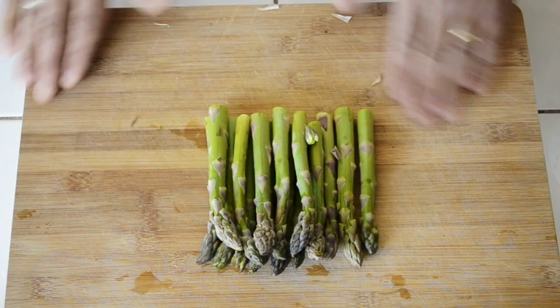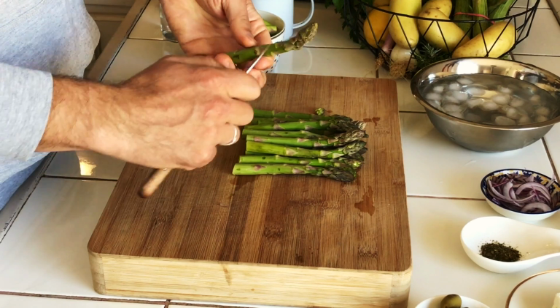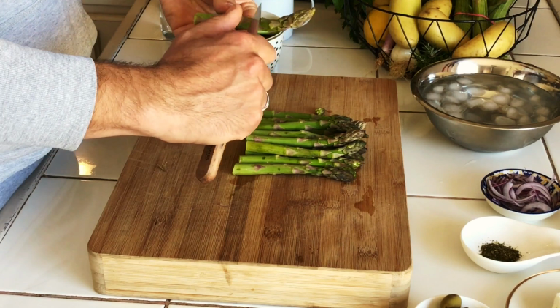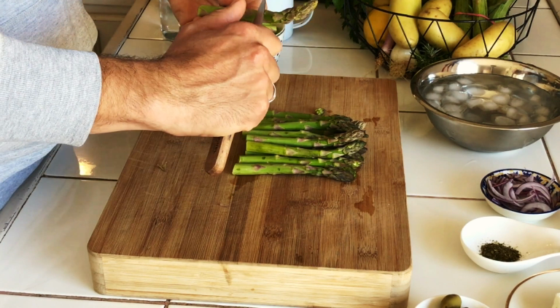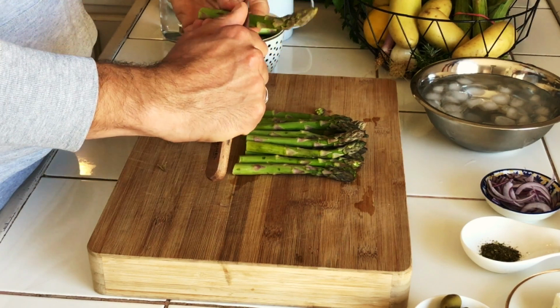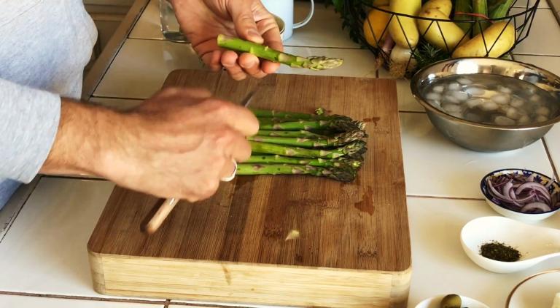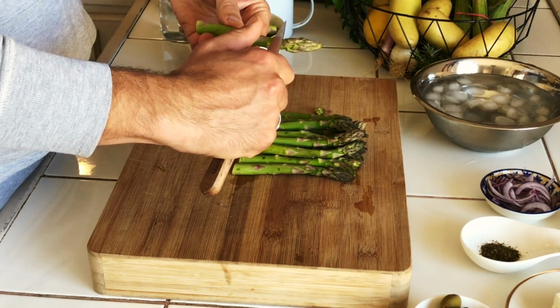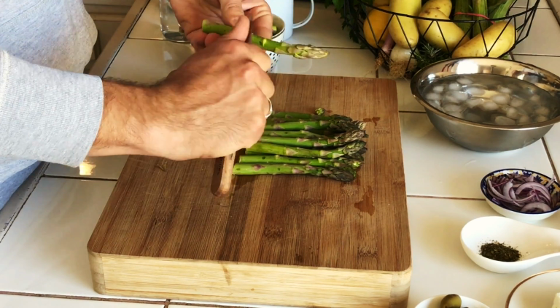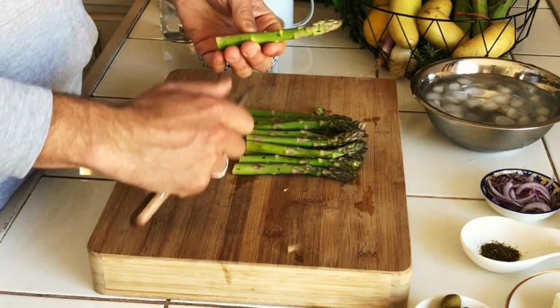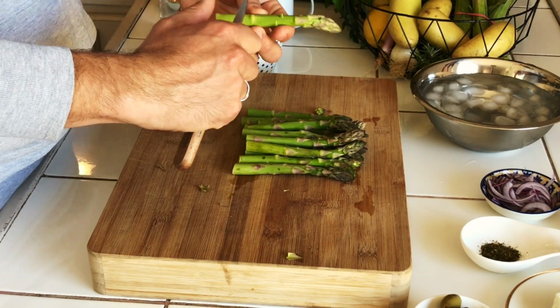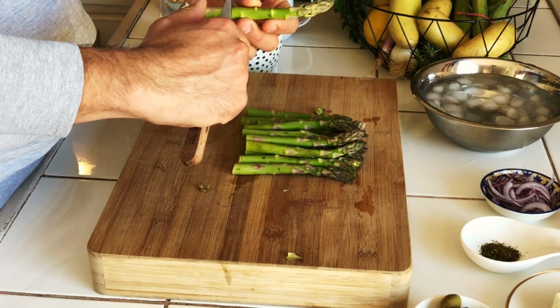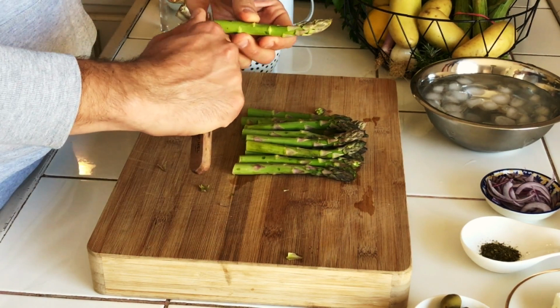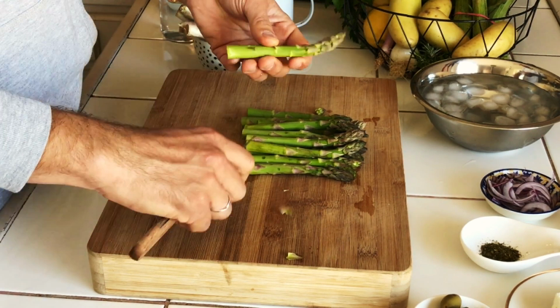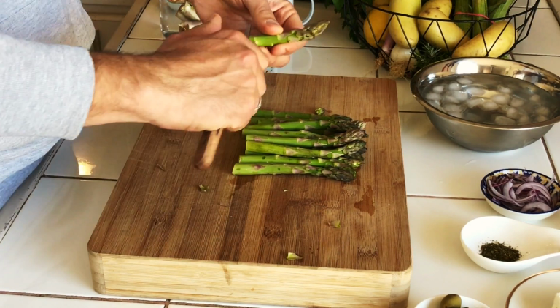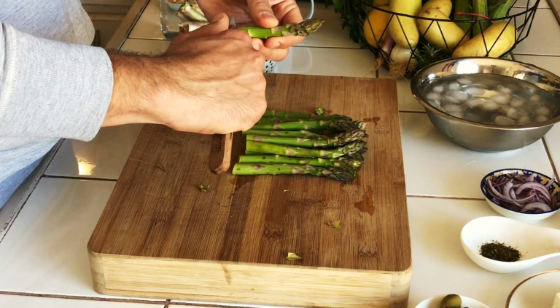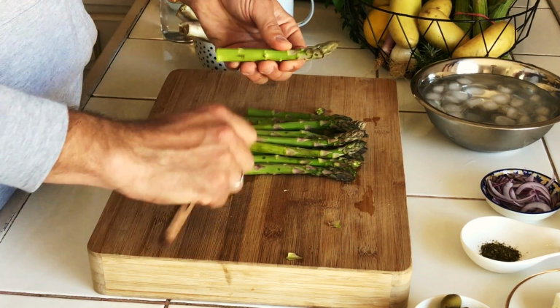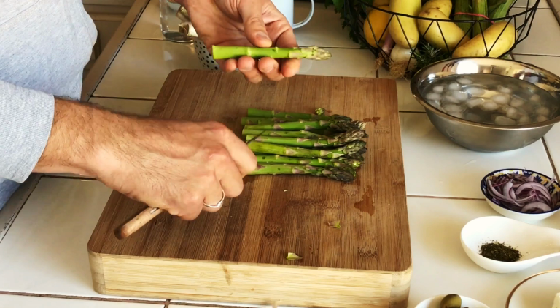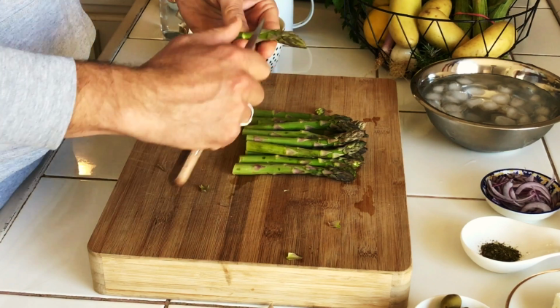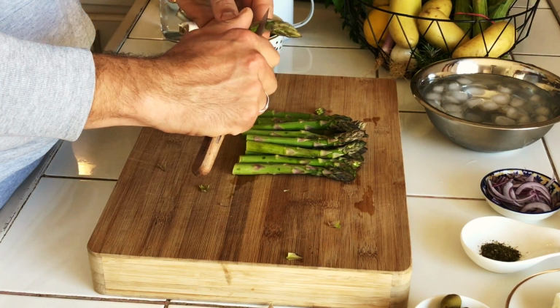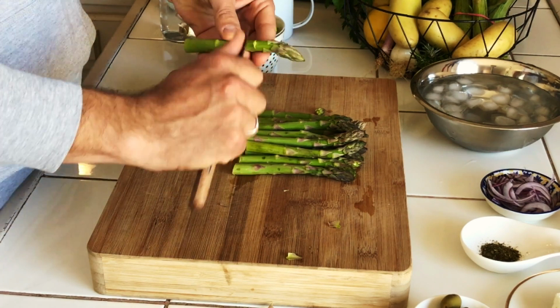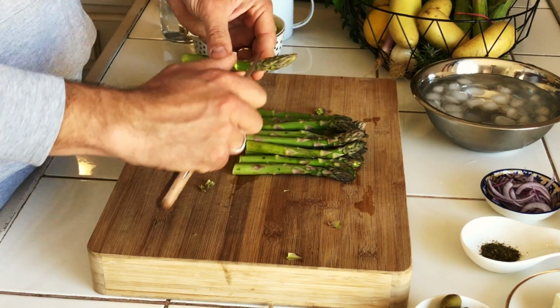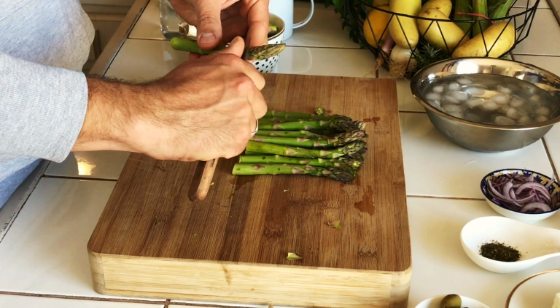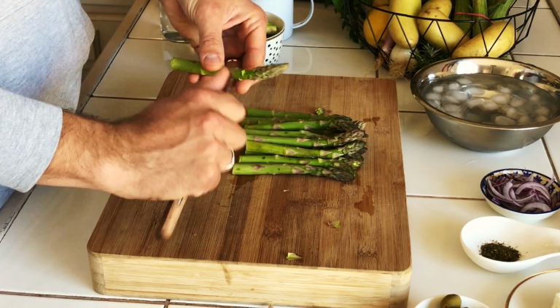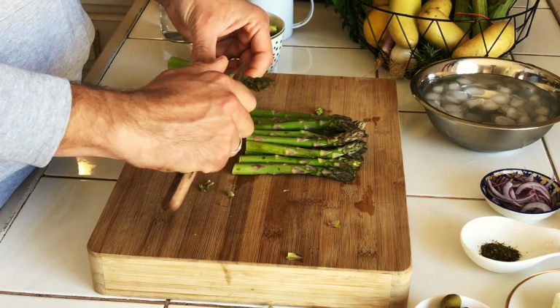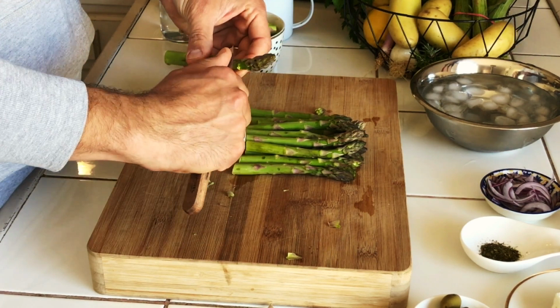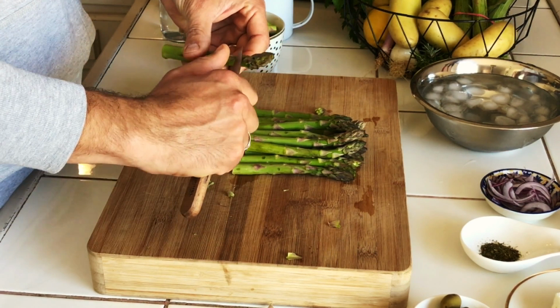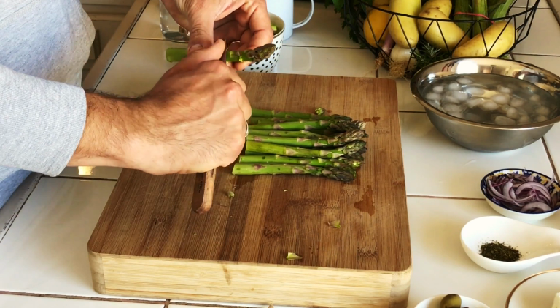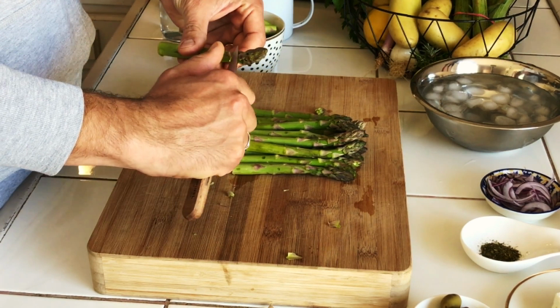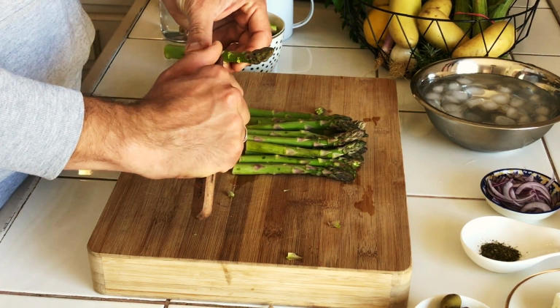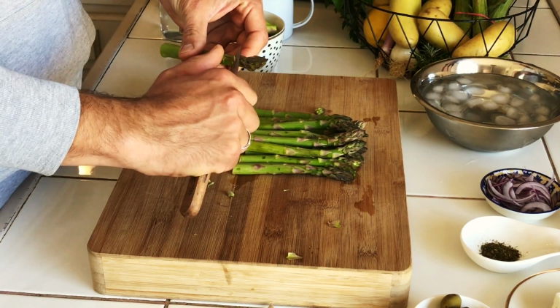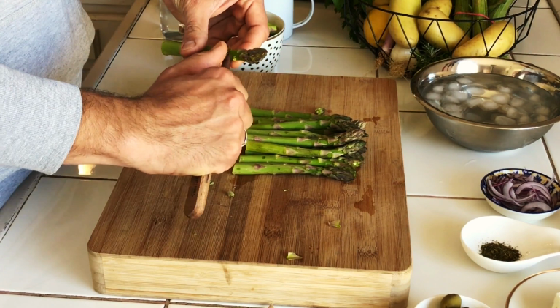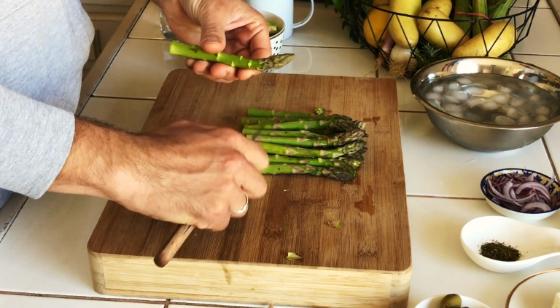Take each top and remove the outer leaves one by one. Once you have finished with all of them, we start the turning technique.